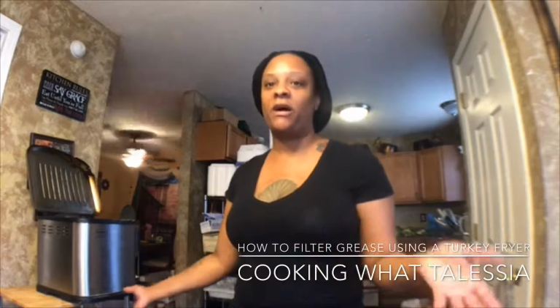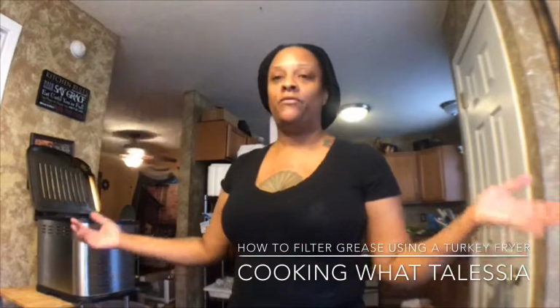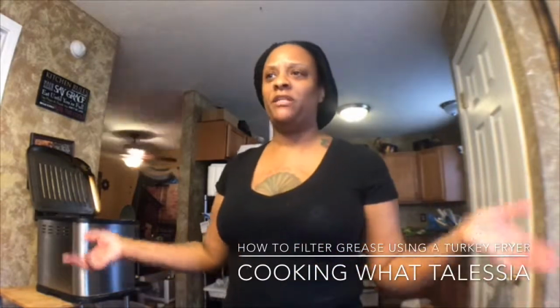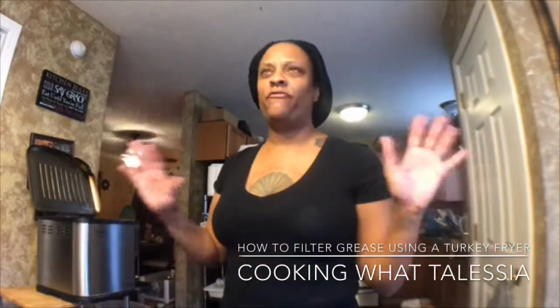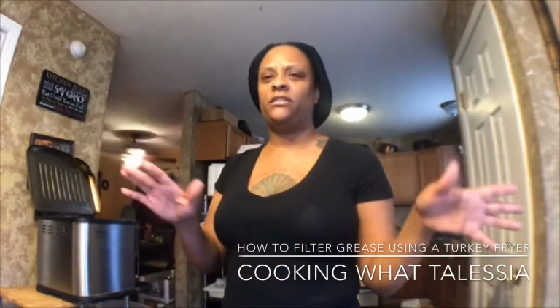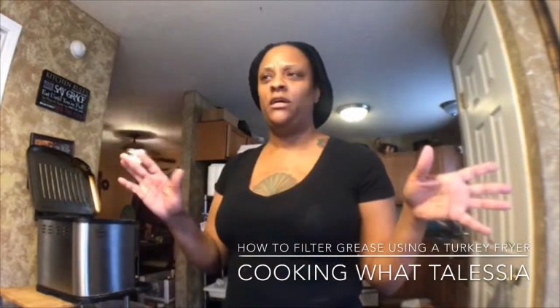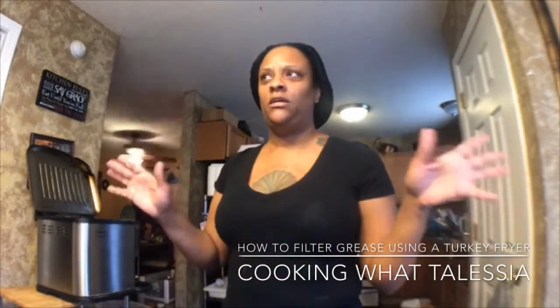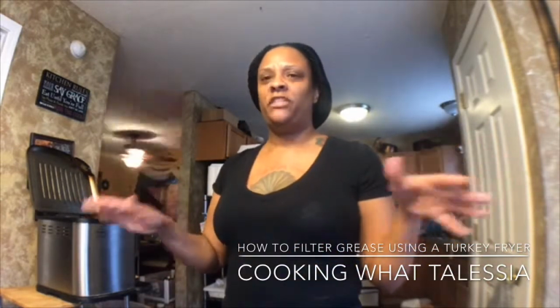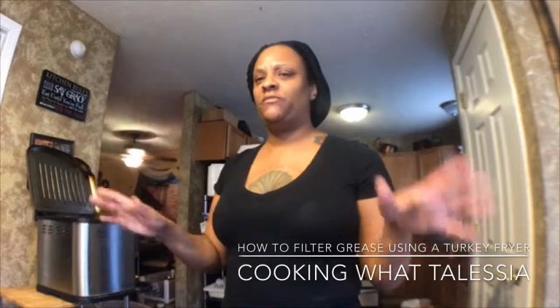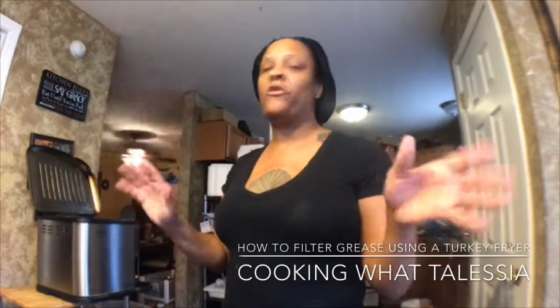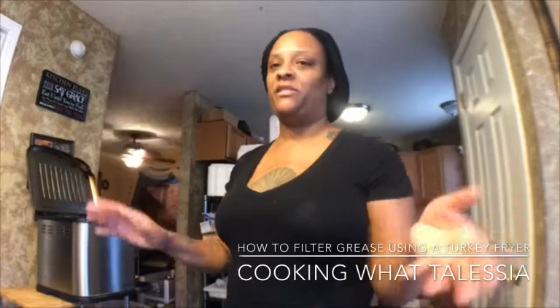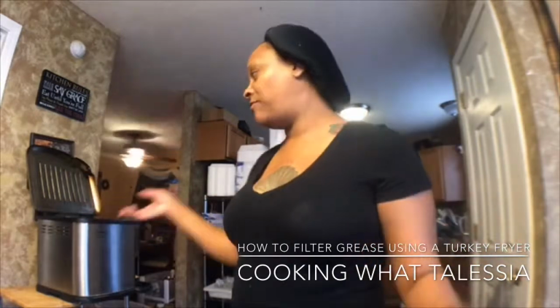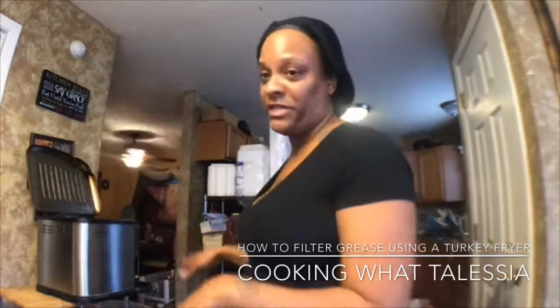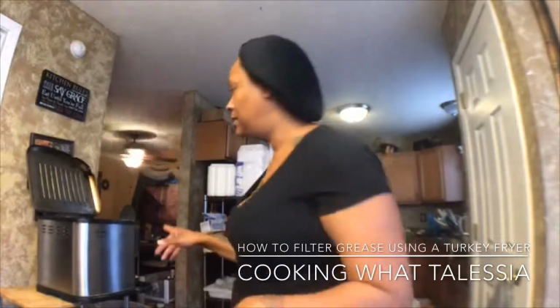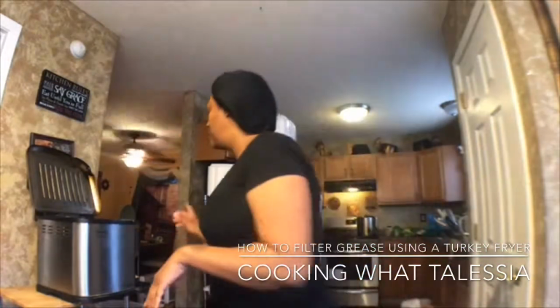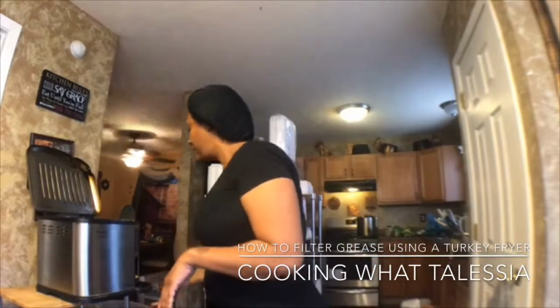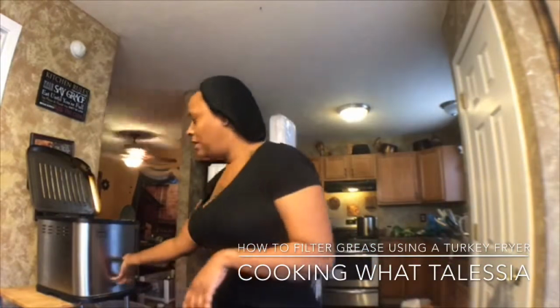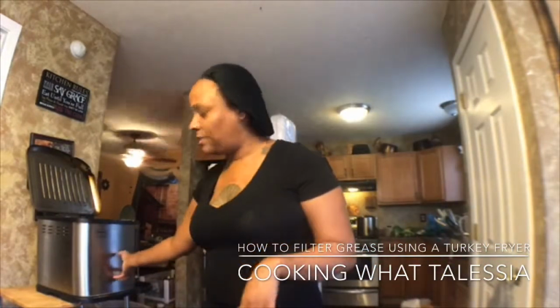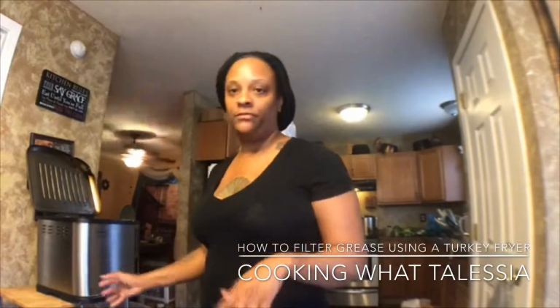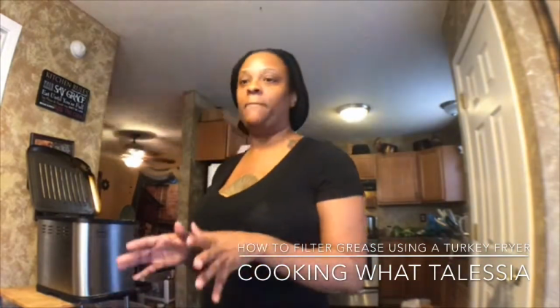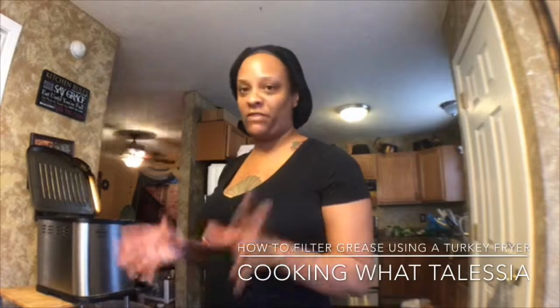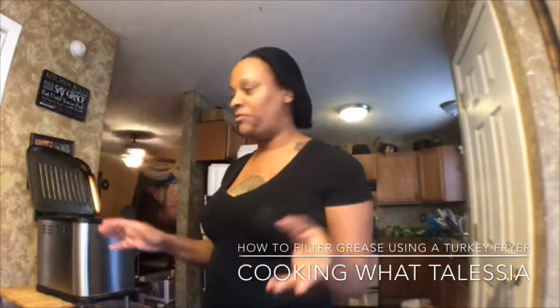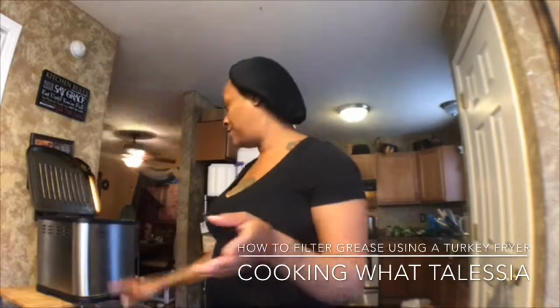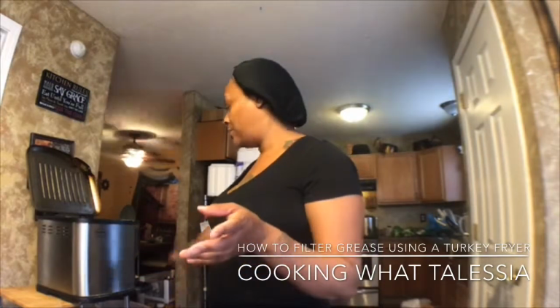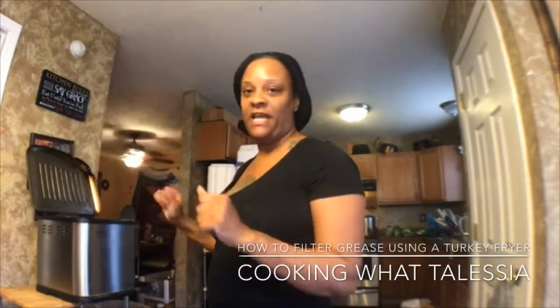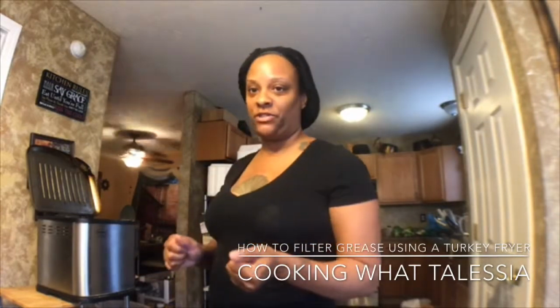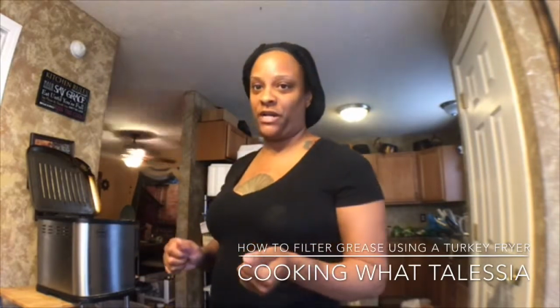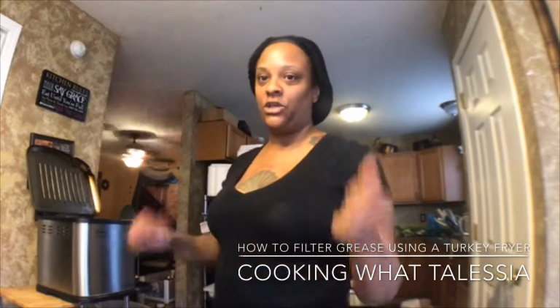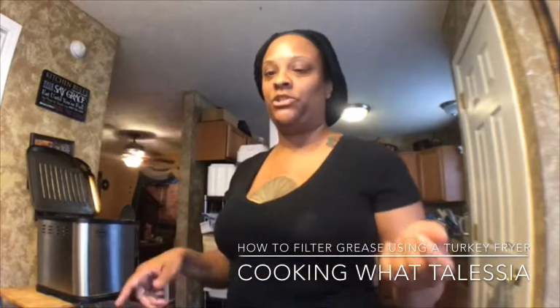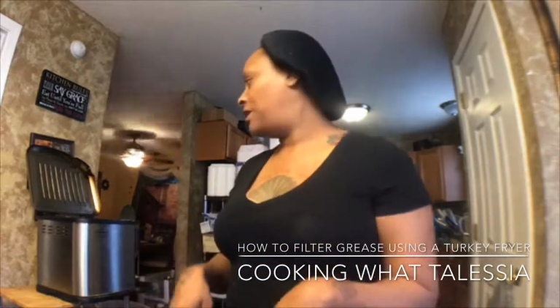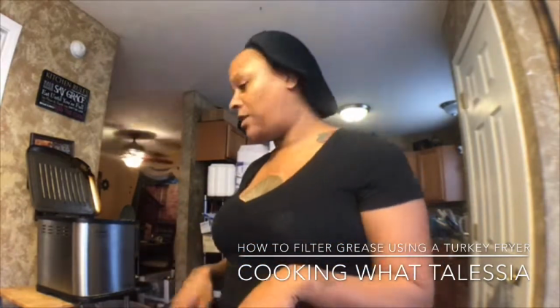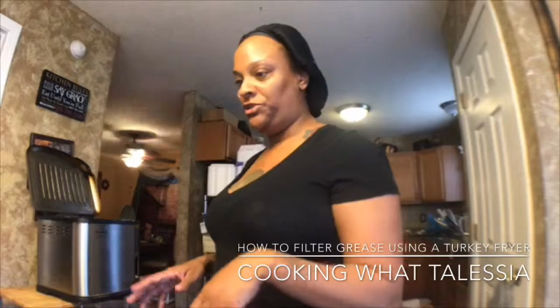It takes about 45 minutes to an hour for that grease to heat up, because you know you want to make sure the grease is at temperature — and it has temperatures on there. So now I'm going to show you the other part of what you do.